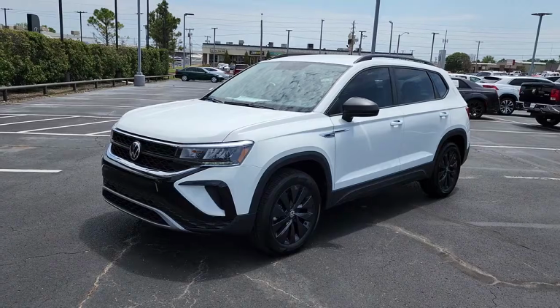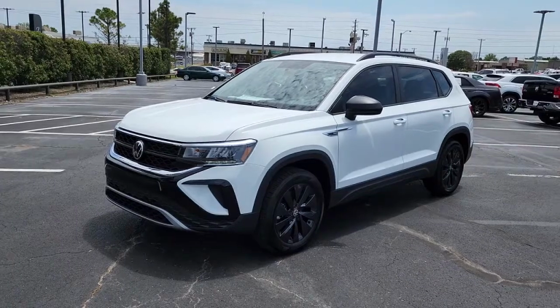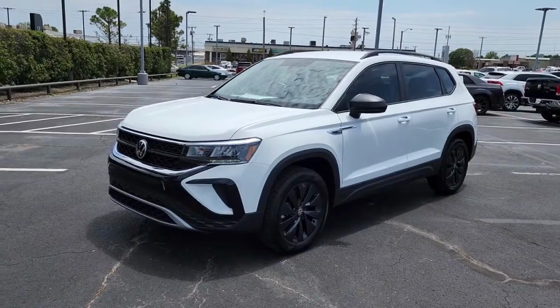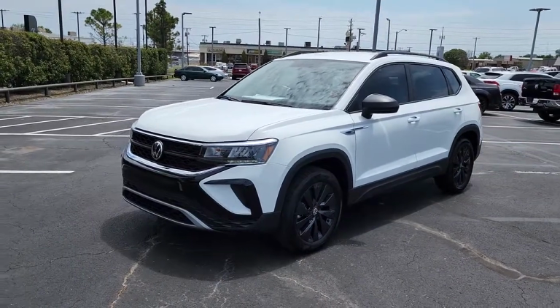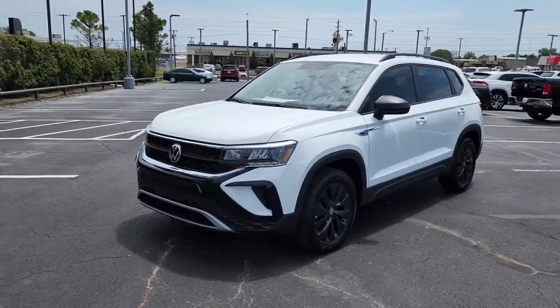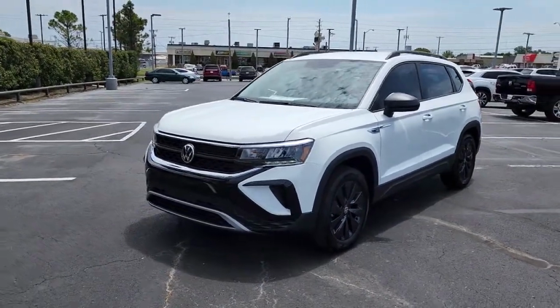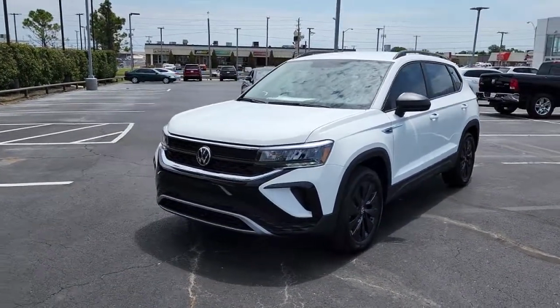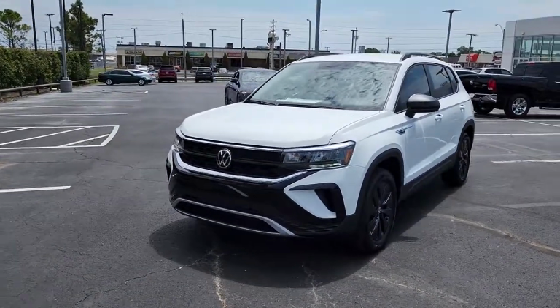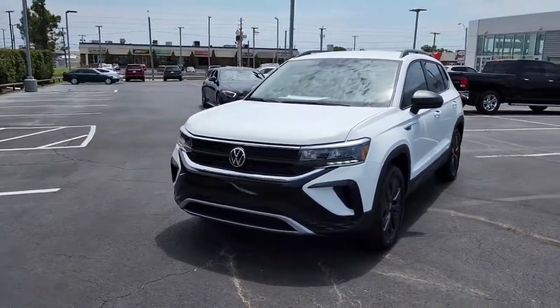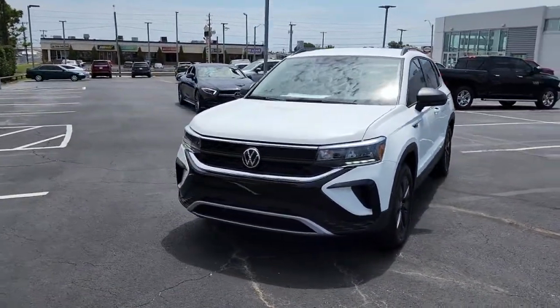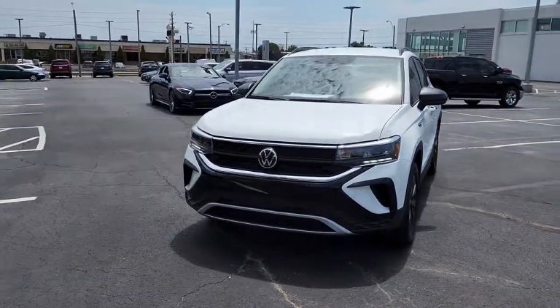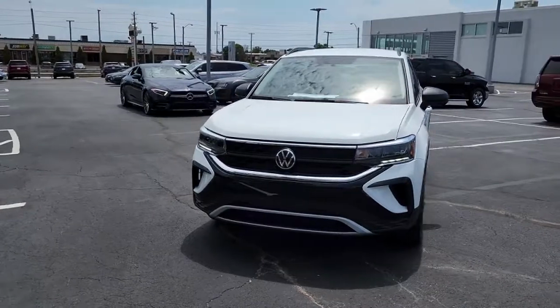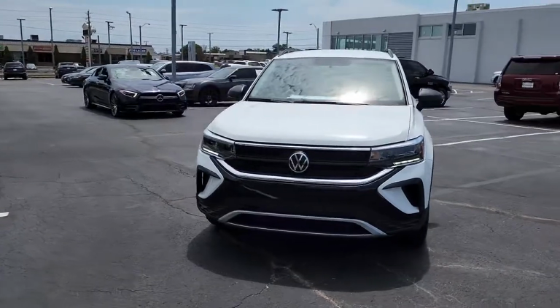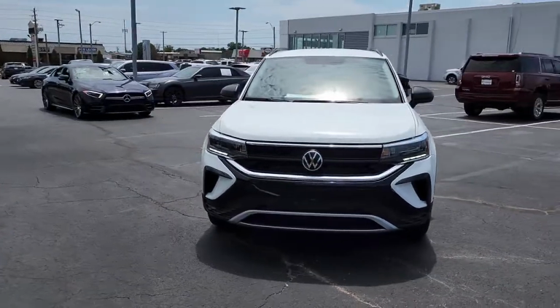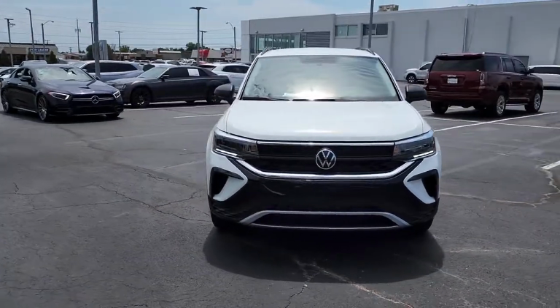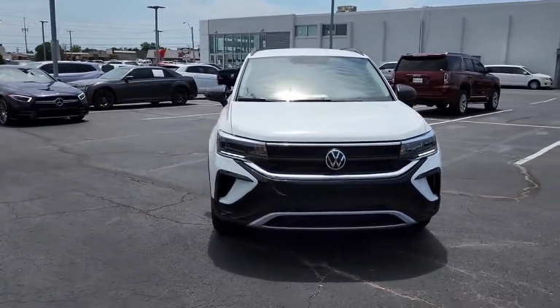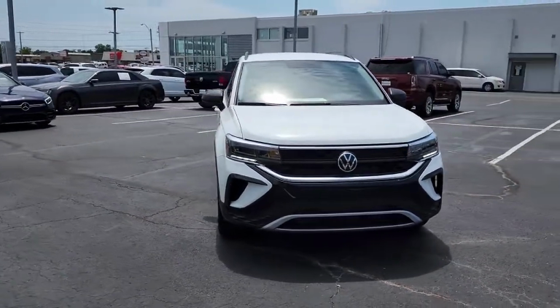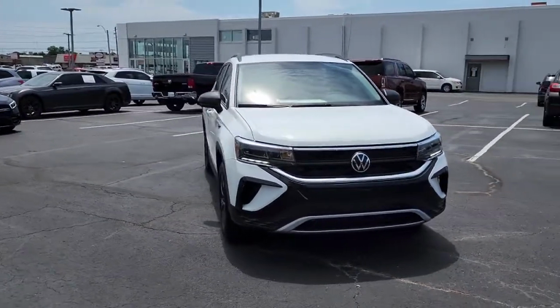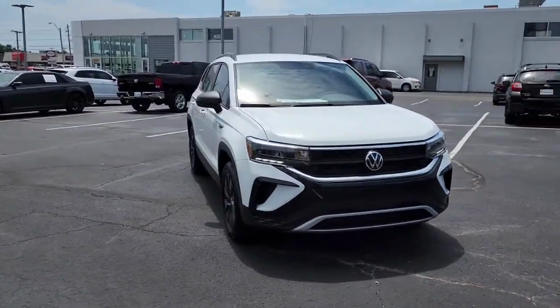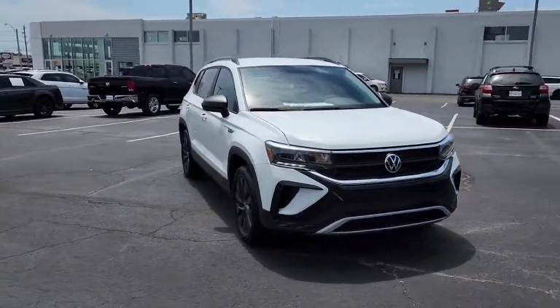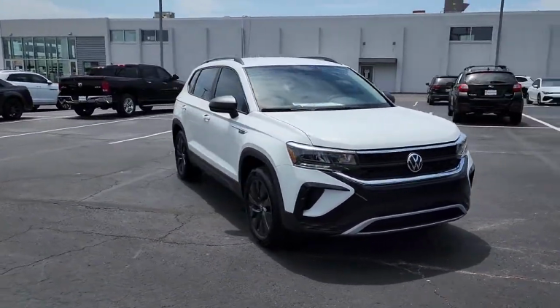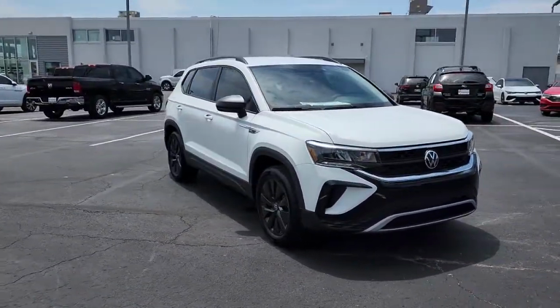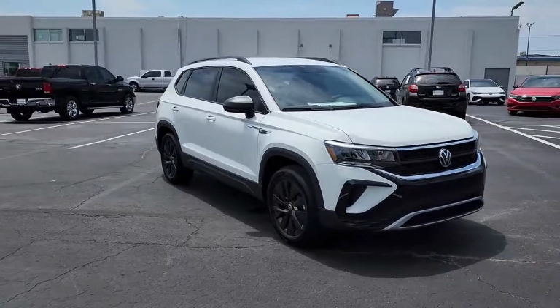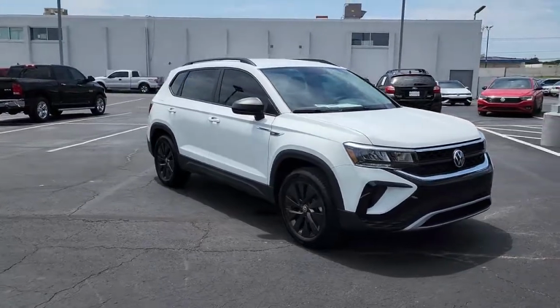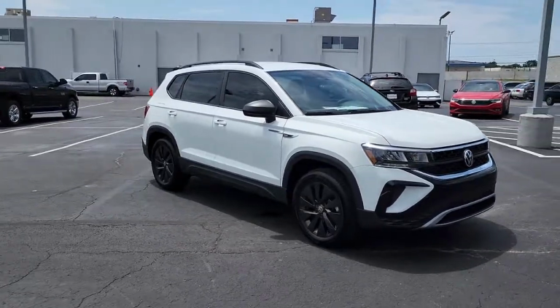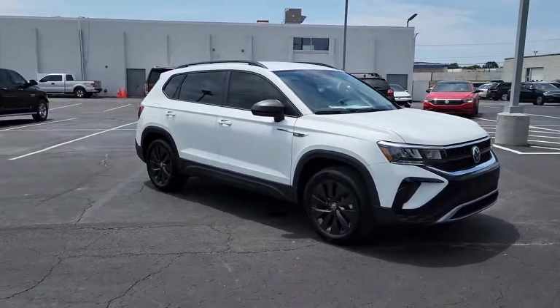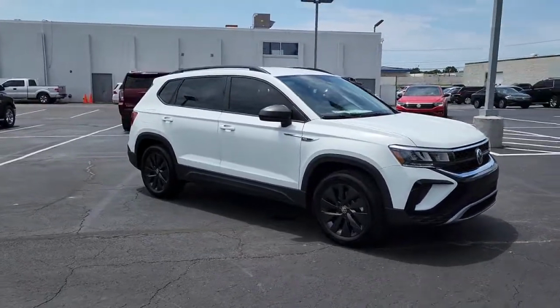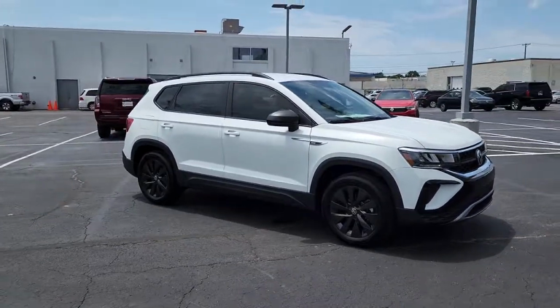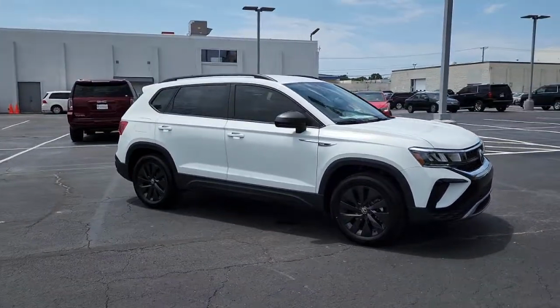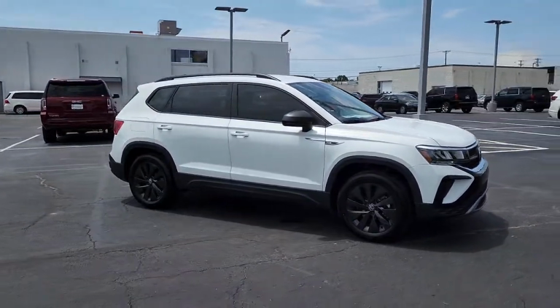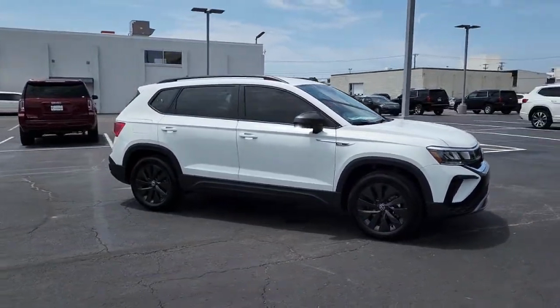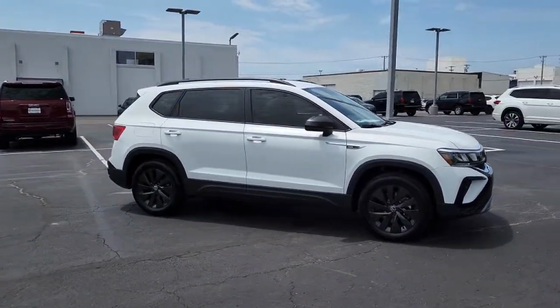Can you see yourself in the 2022 Volkswagen Taos? This vehicle delivers the style, comfort, and efficiency you need to meet the needs of today's lifestyle. Confidence comes standard when you're behind the wheel, prepared for the journey ahead.